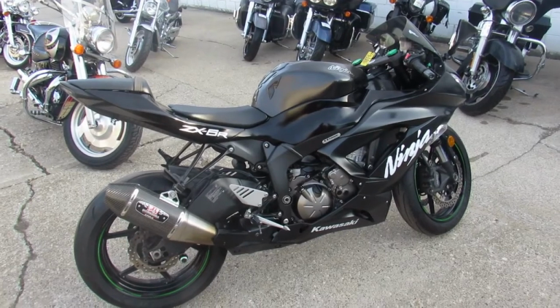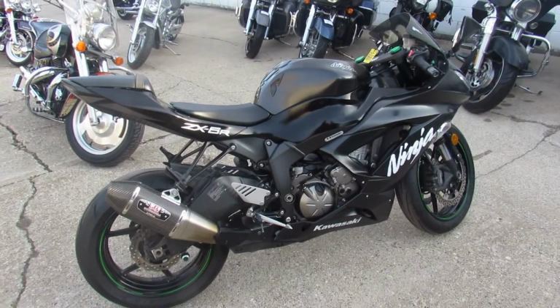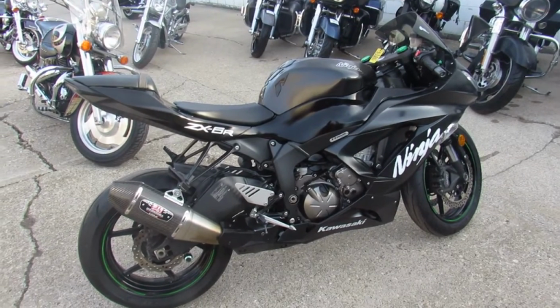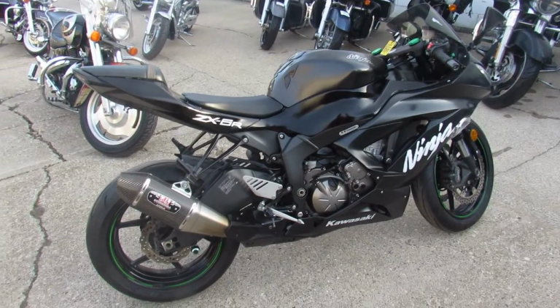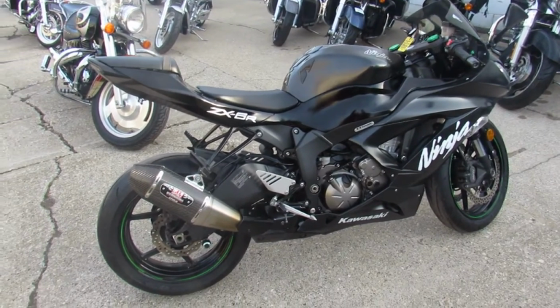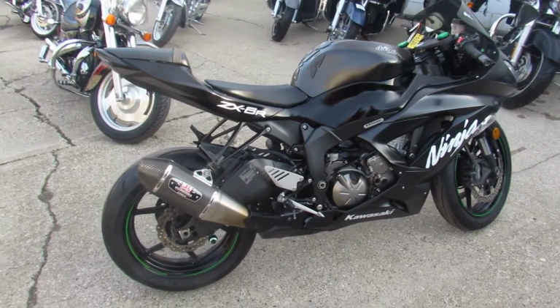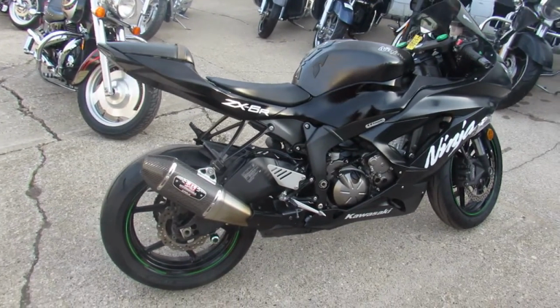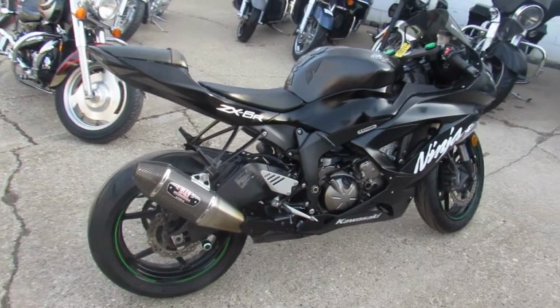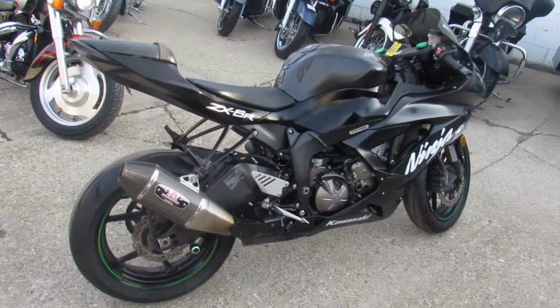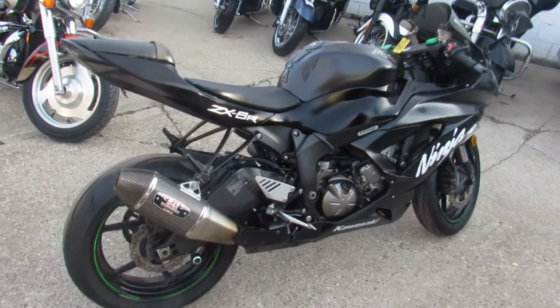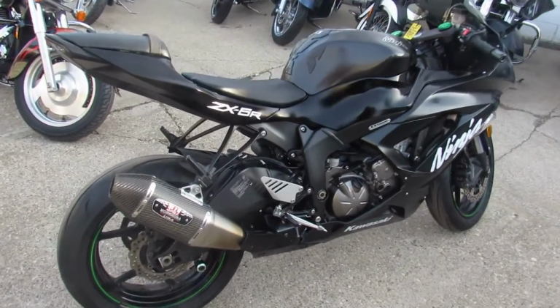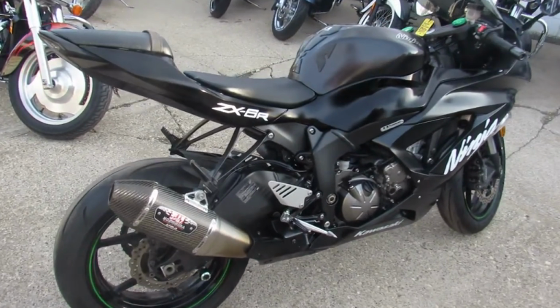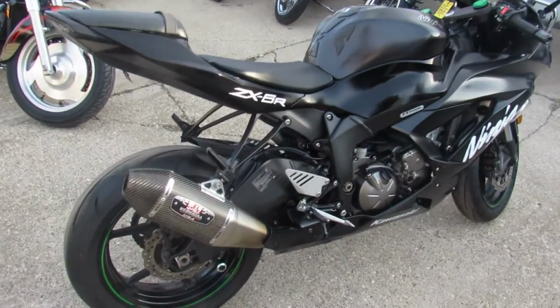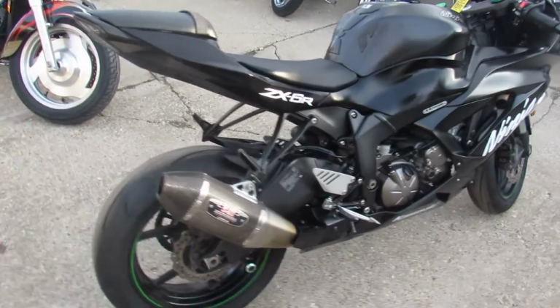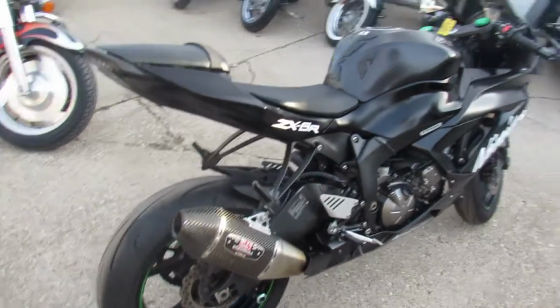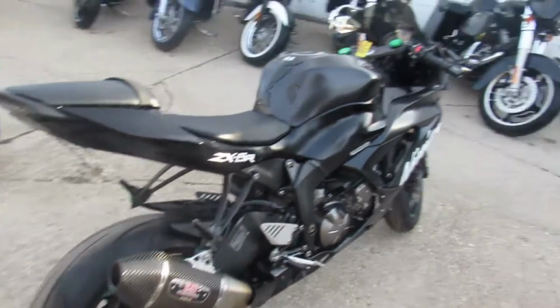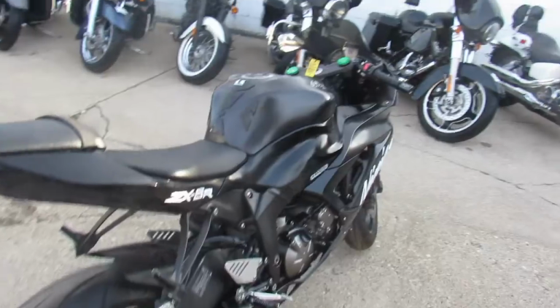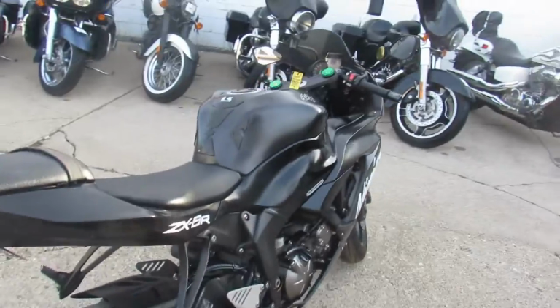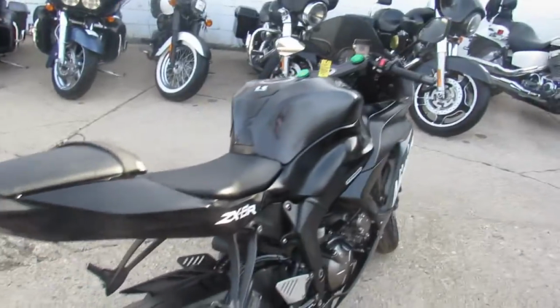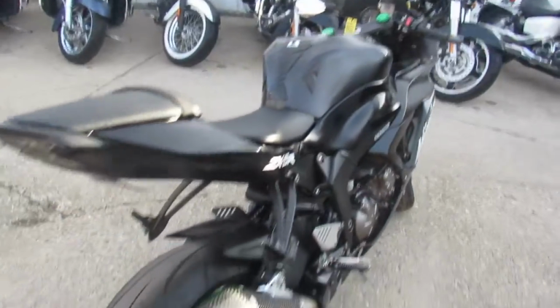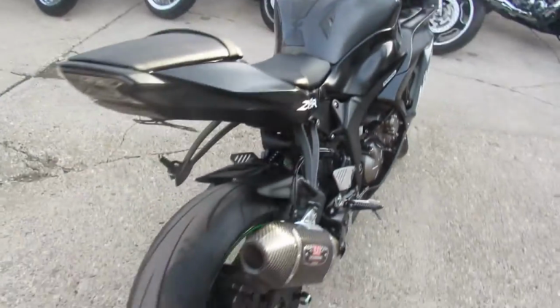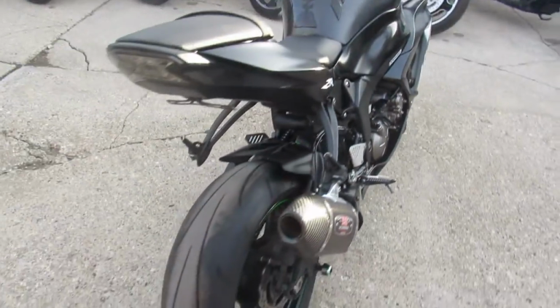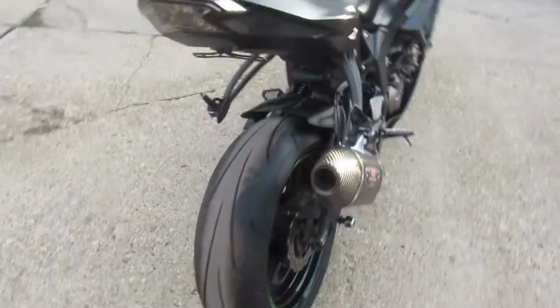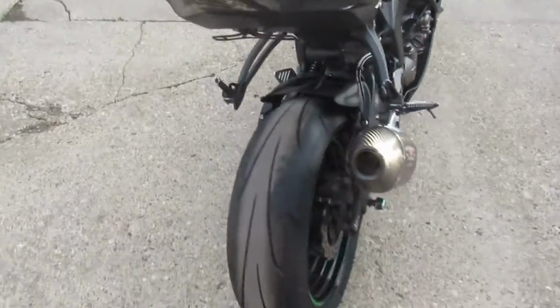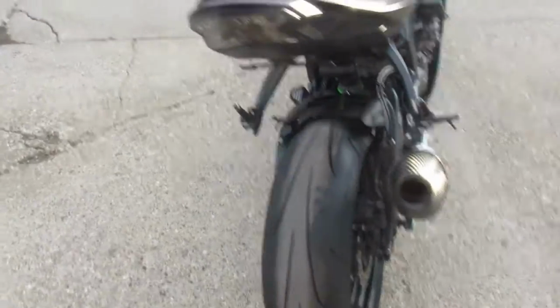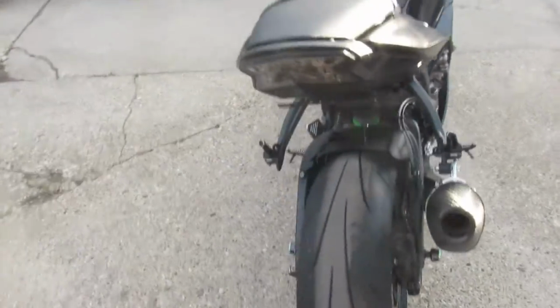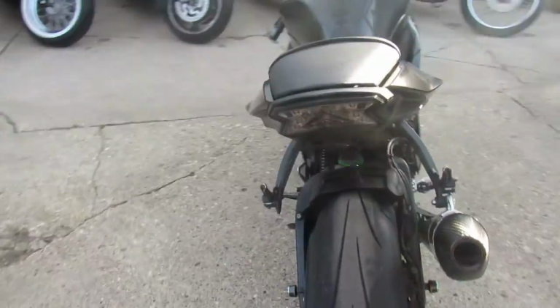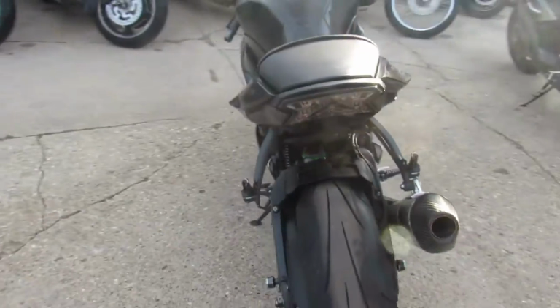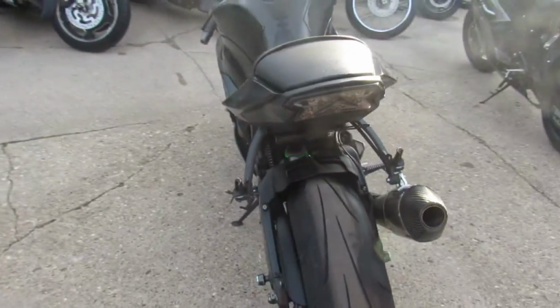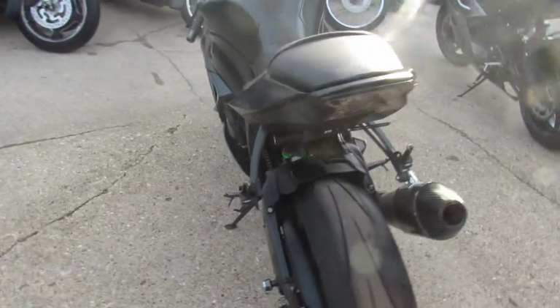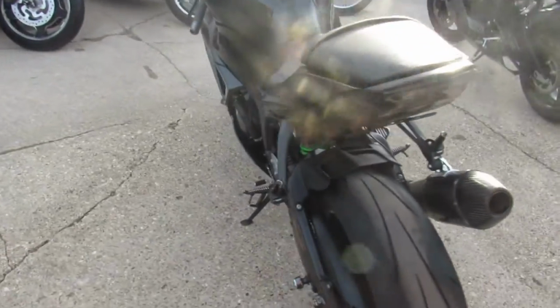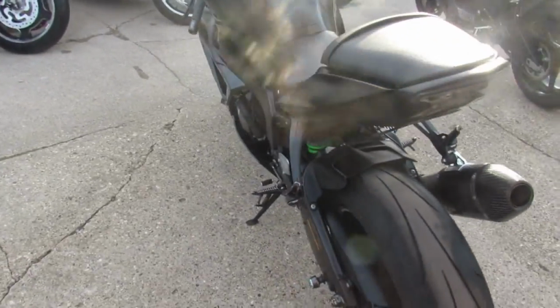Hey guys, it's Approval Powersports doing some videos on the last load of bikes we just got in. They've been through service, they've been inspected, certified. All these bikes we're doing videos on are ready to roll.